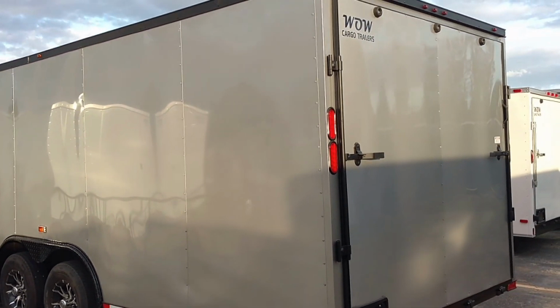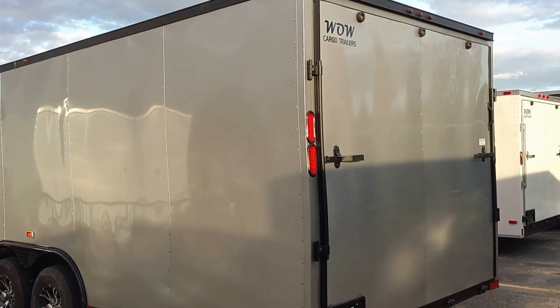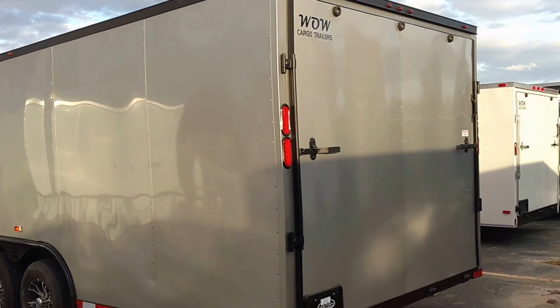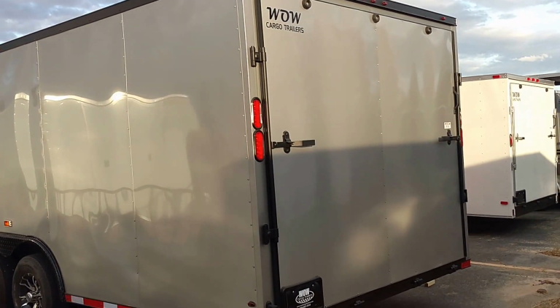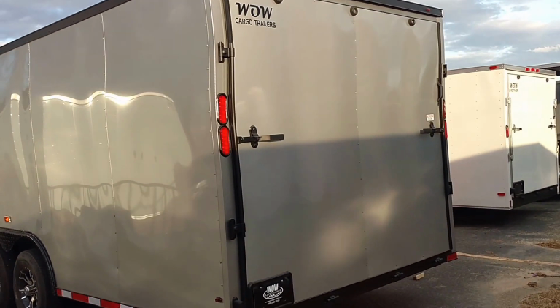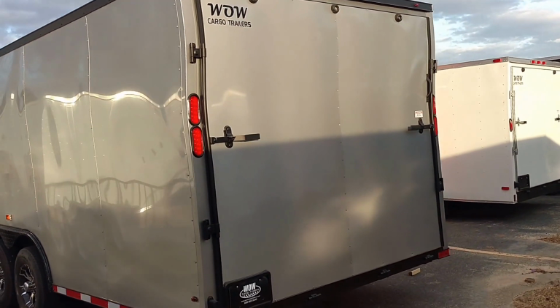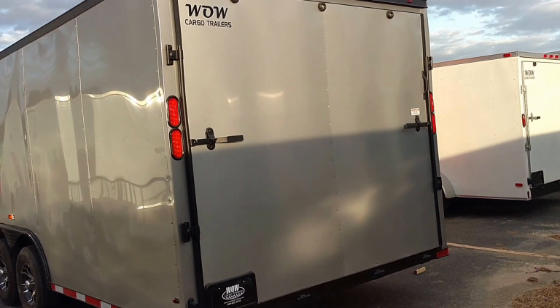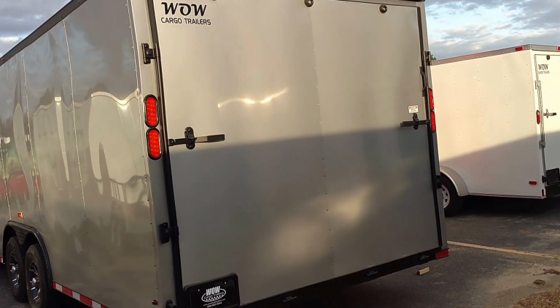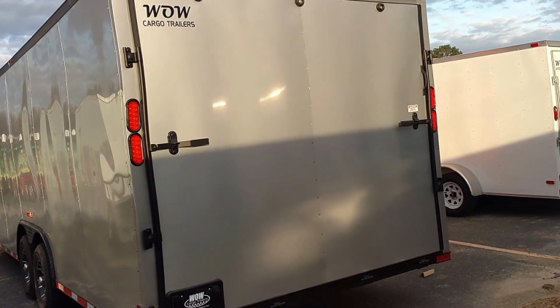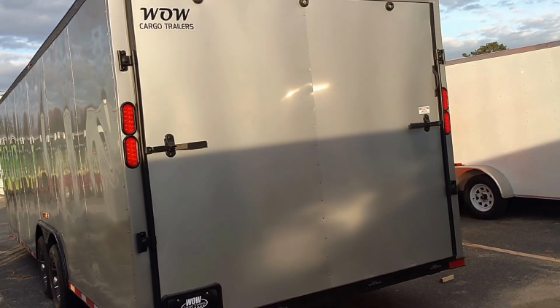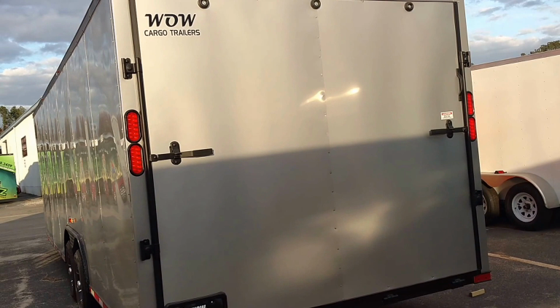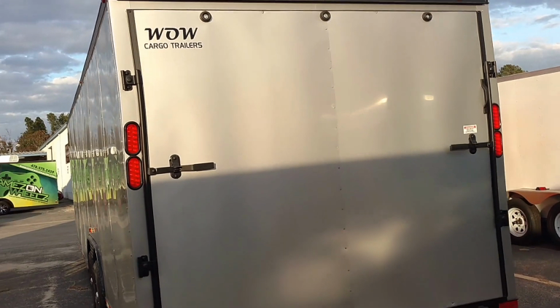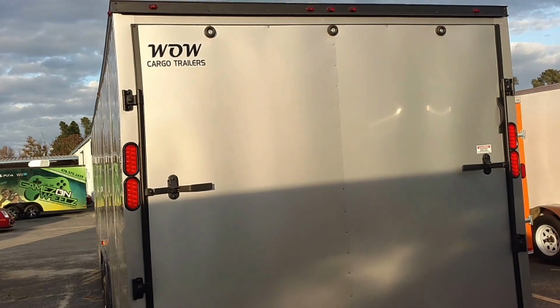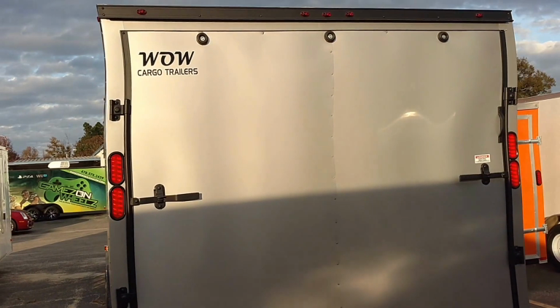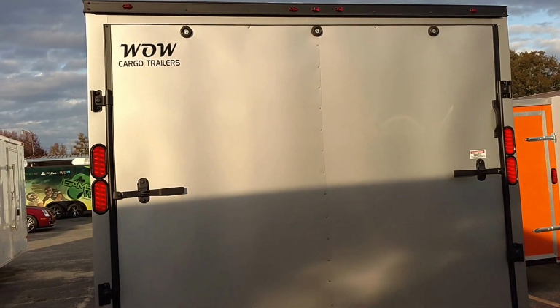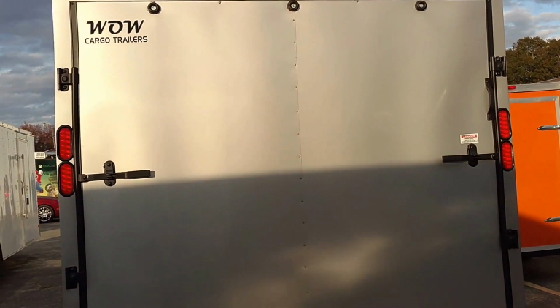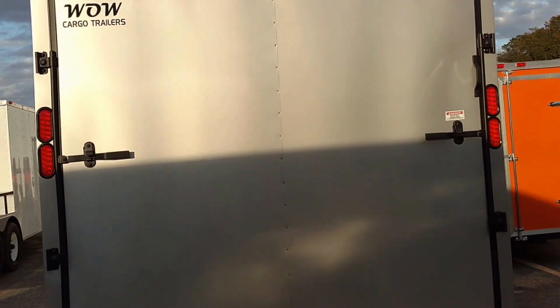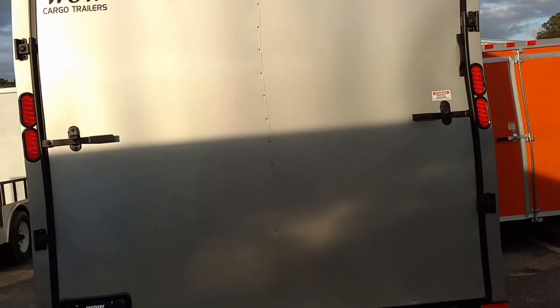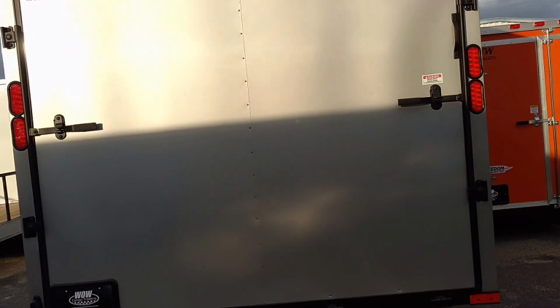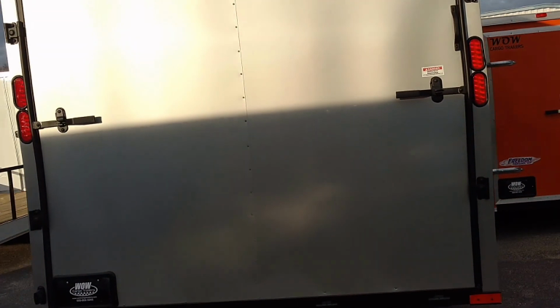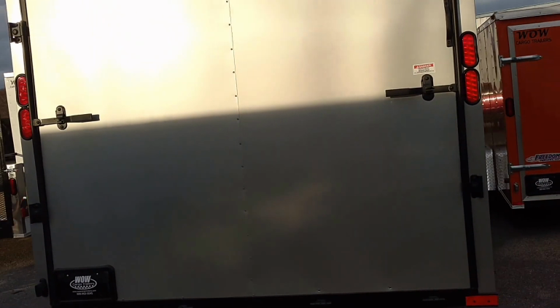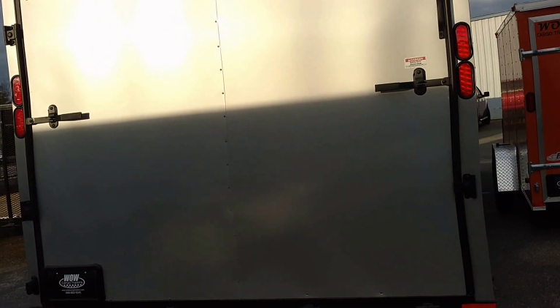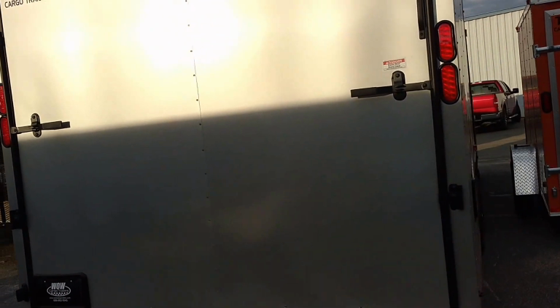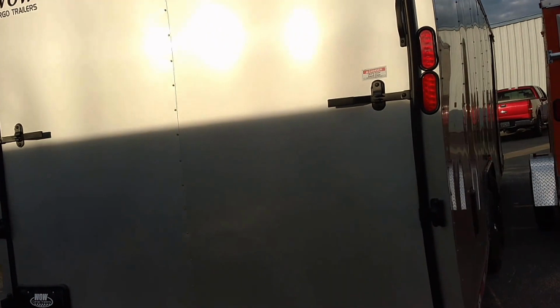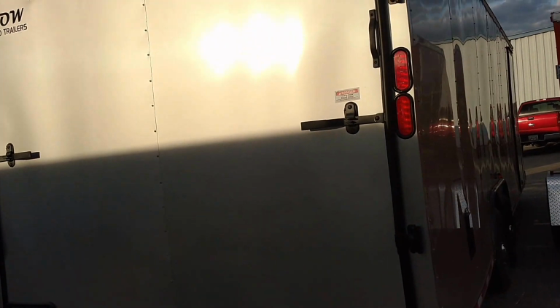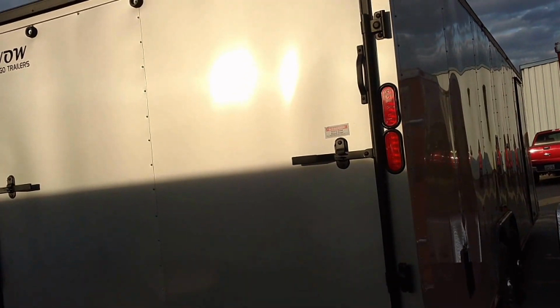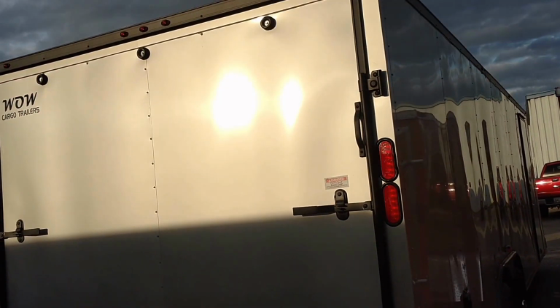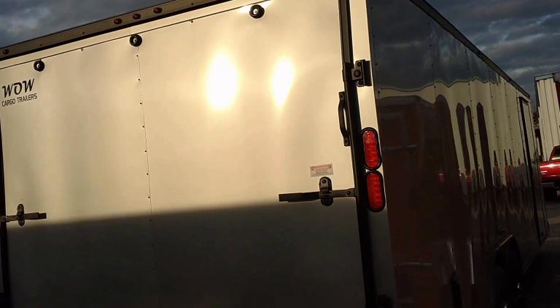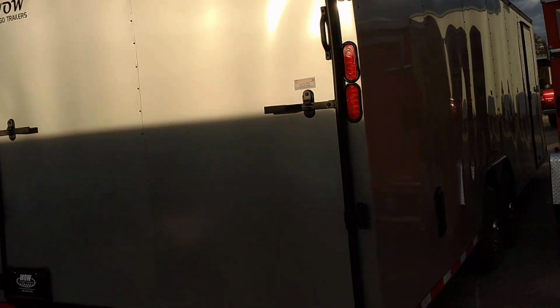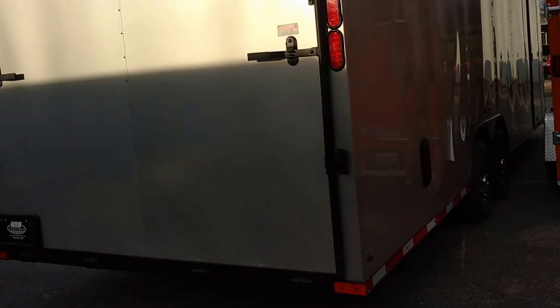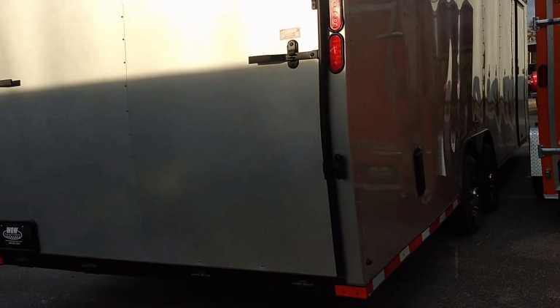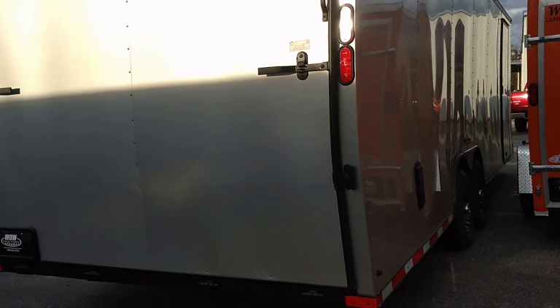Gorgeous trailer, 26-footer. It's got the double brake lights on the back, all LEDs. It's got the extra height on it, 5,200-pound axles — we put it on an 8-inch frame, which is important.